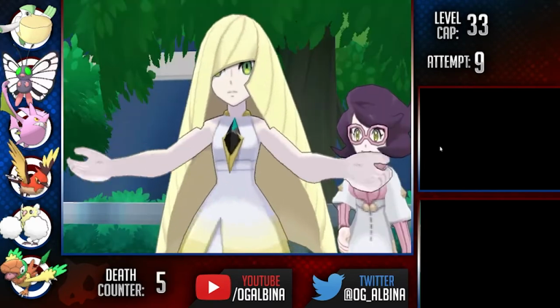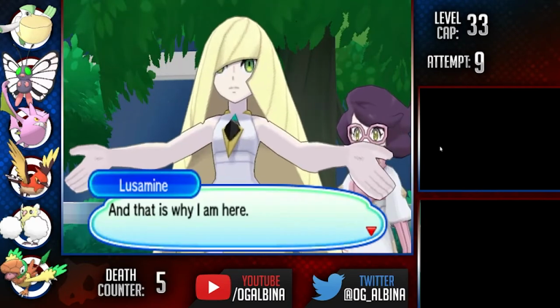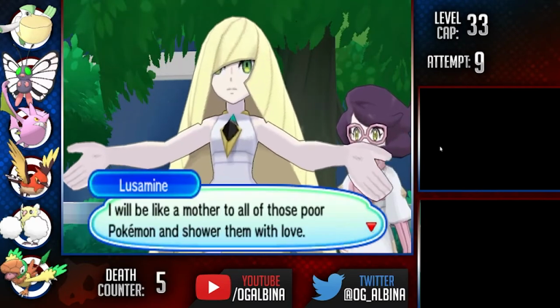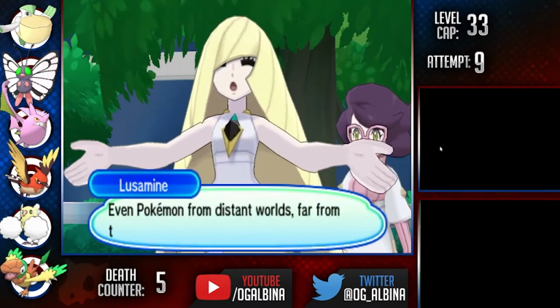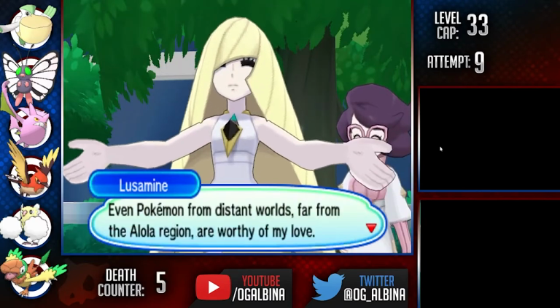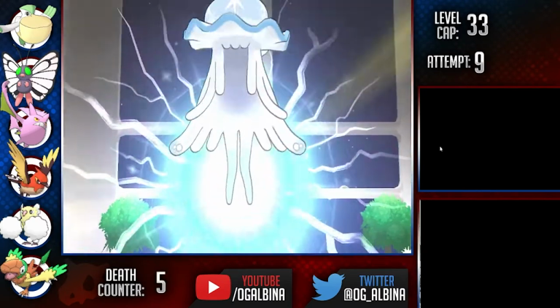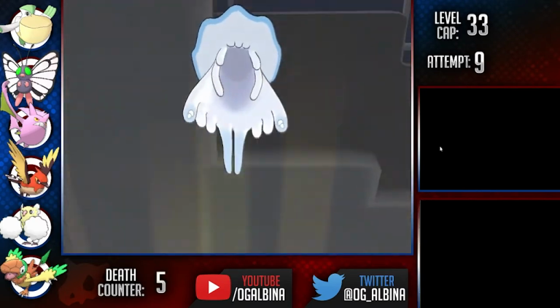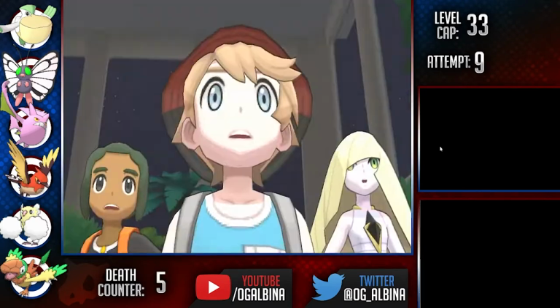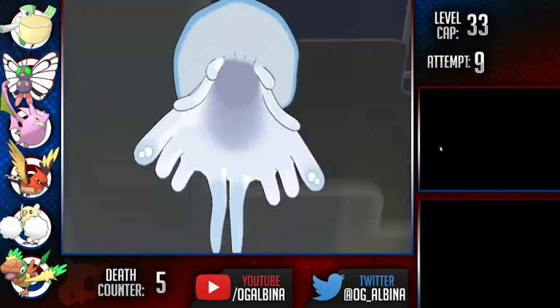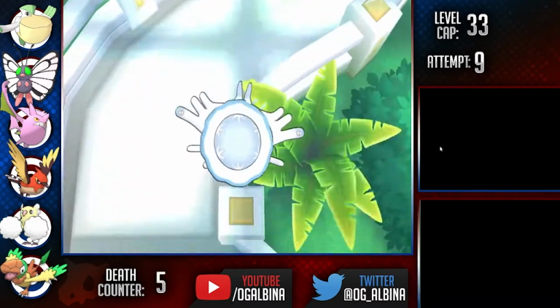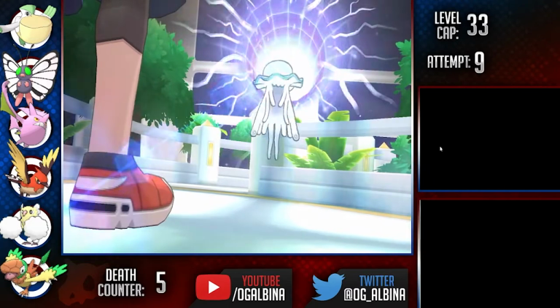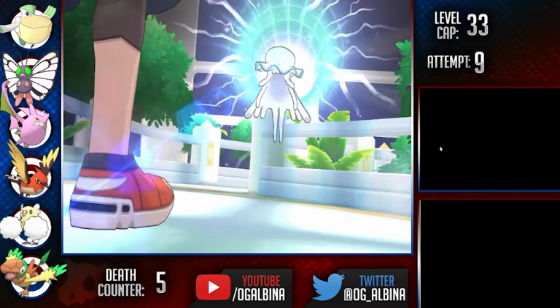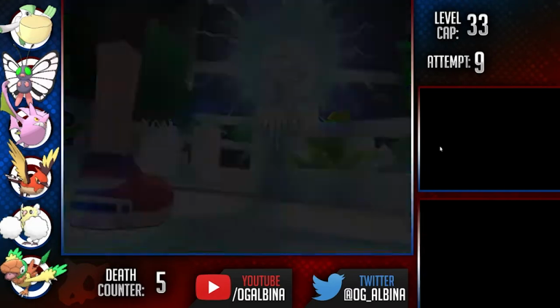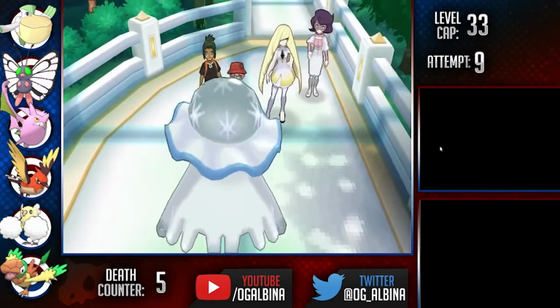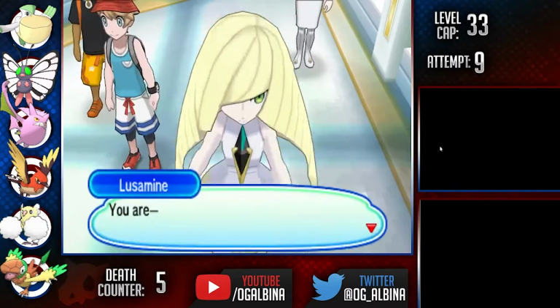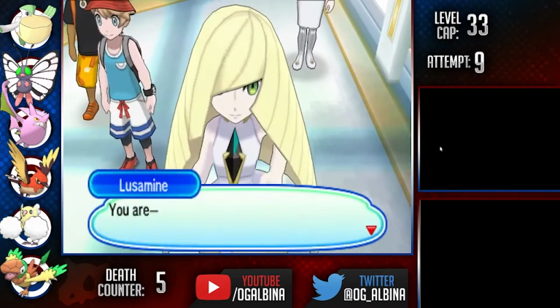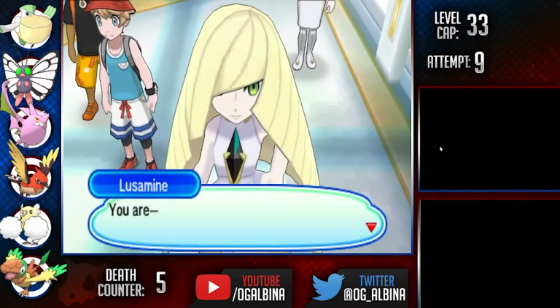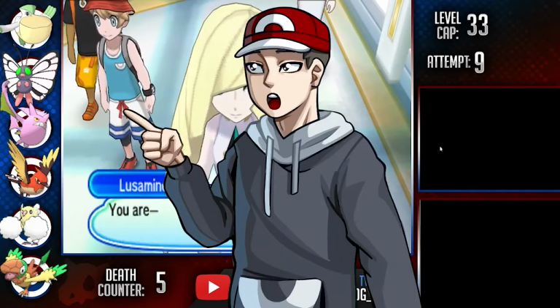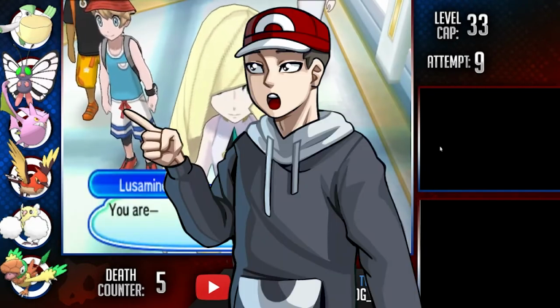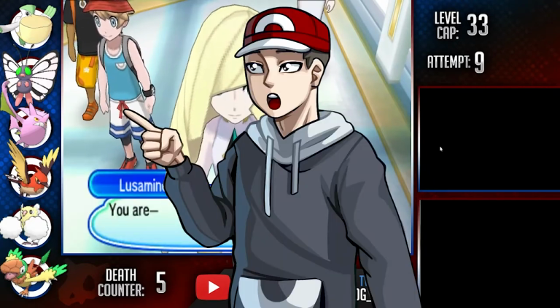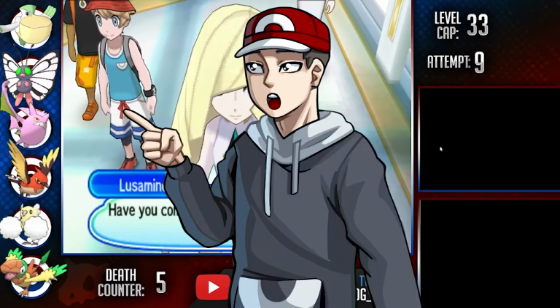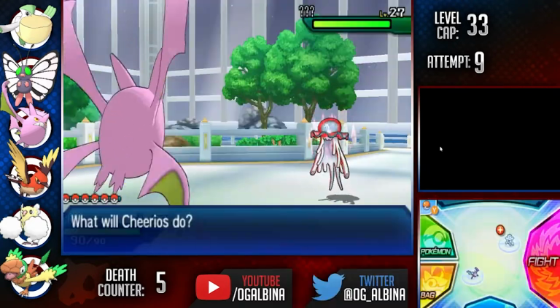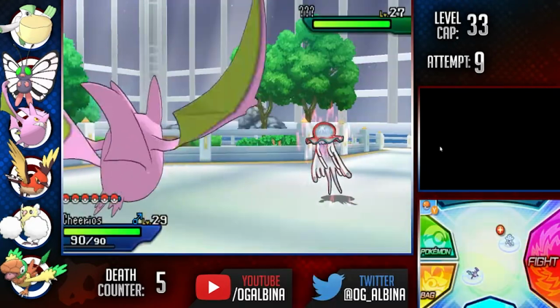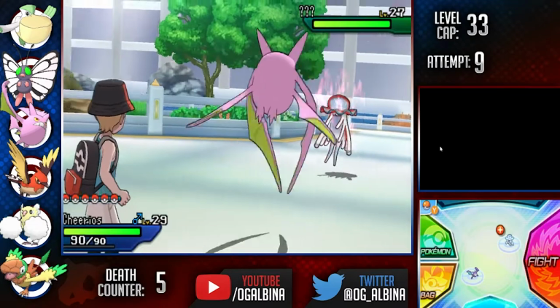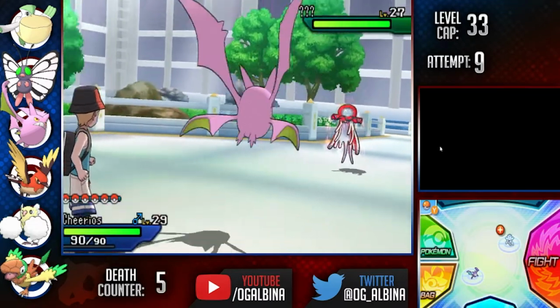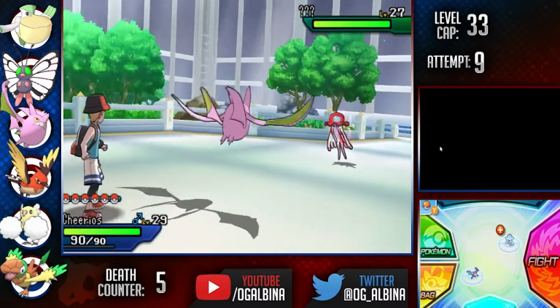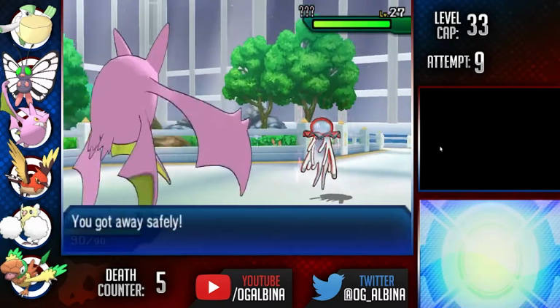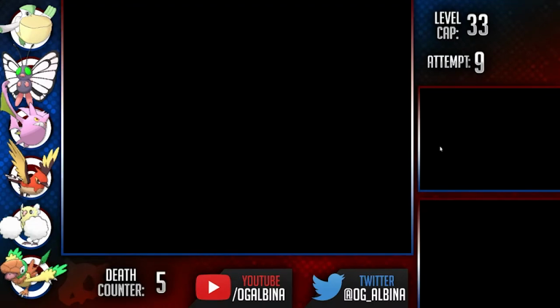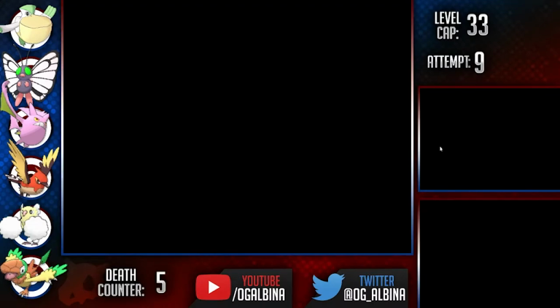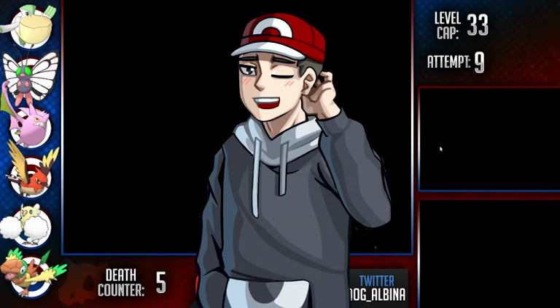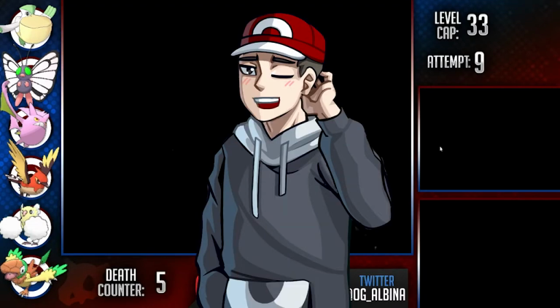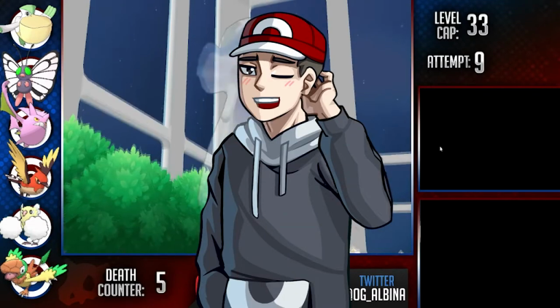Our next huge fight is against the Ultra Beast Nihilego at Aether Paradise. This thing has the potential to OHKO our entire team. I have a foolproof plan though — I lead Crobat and run the hell away. You thought I was going to fight that thing?